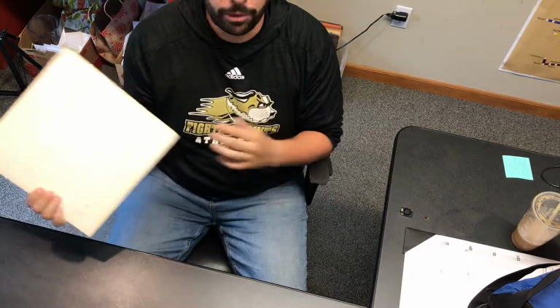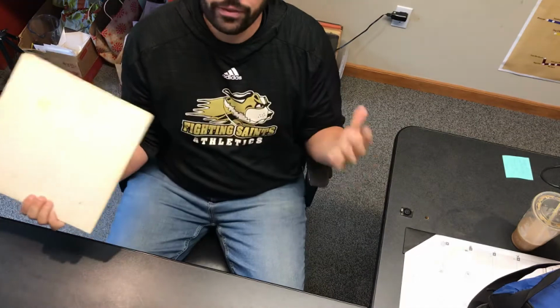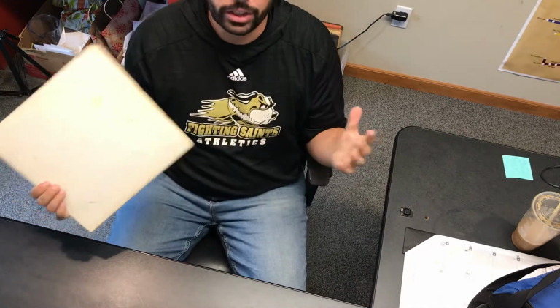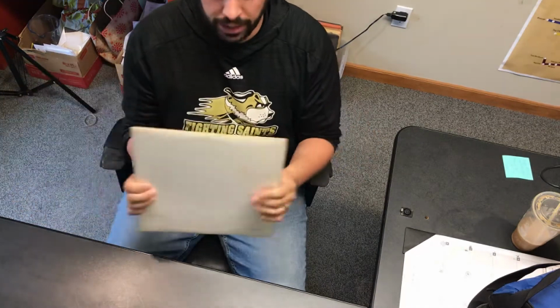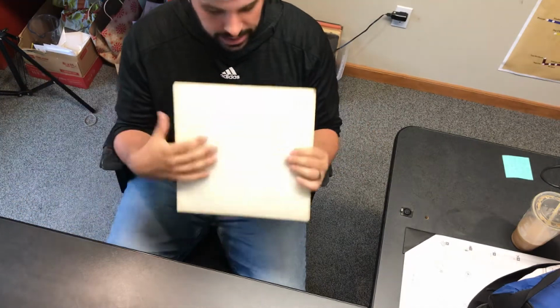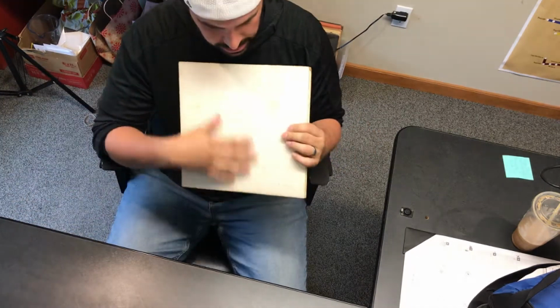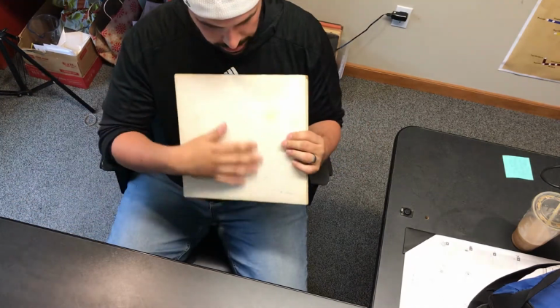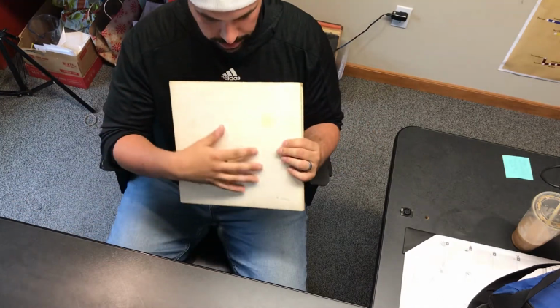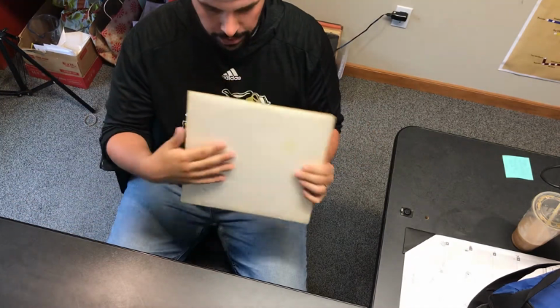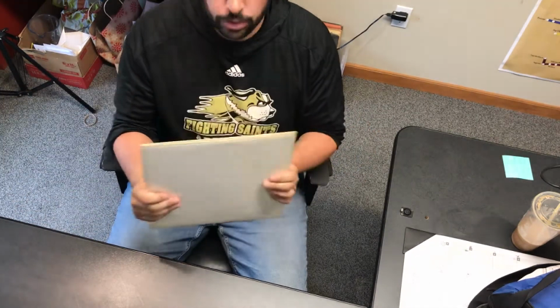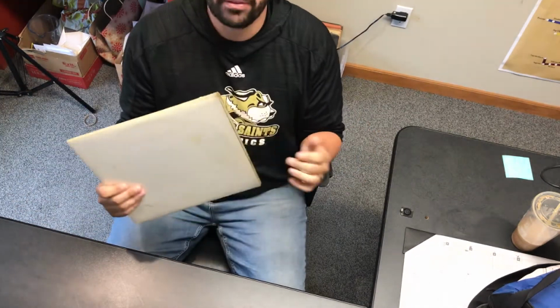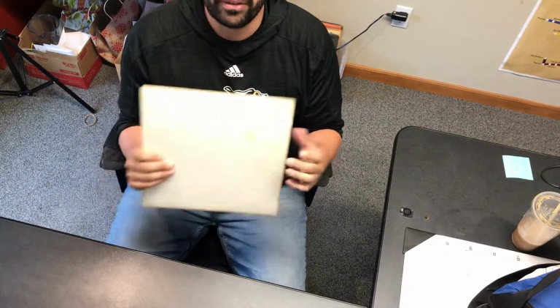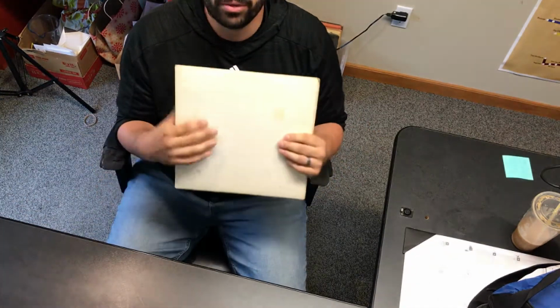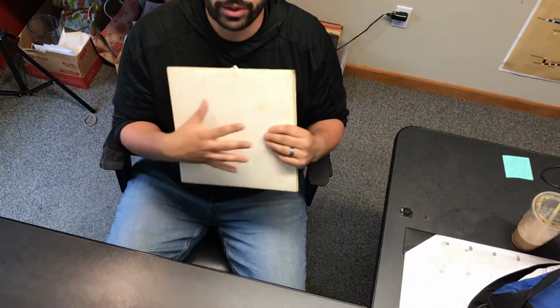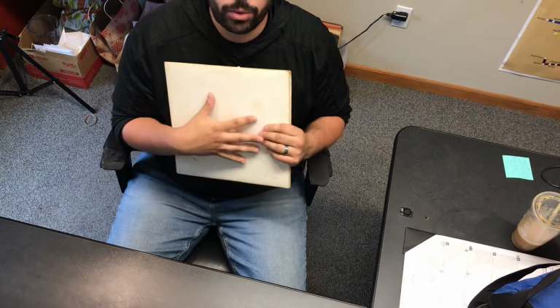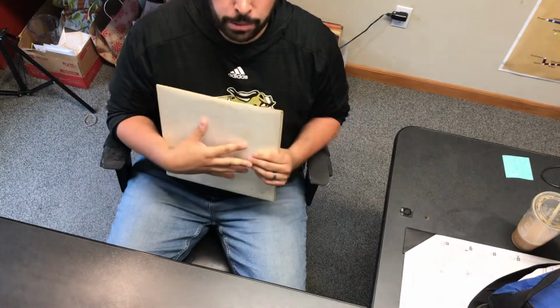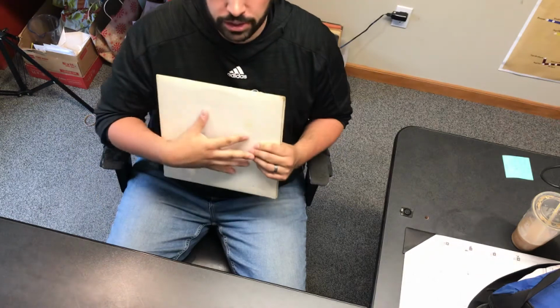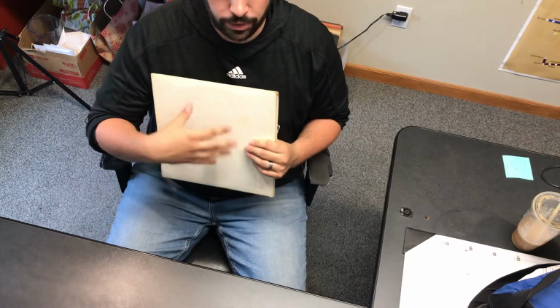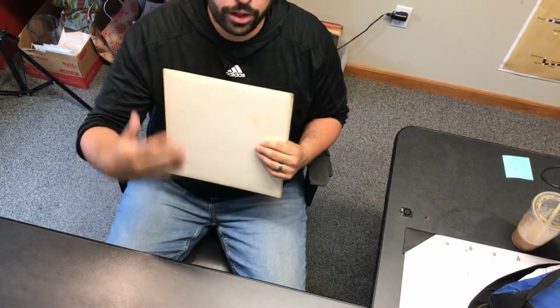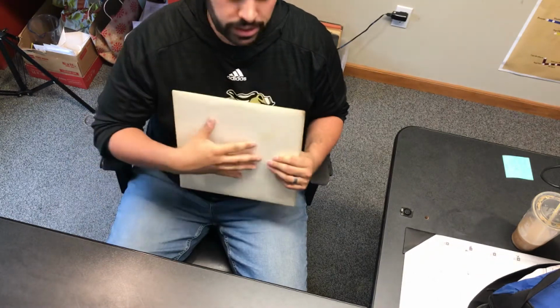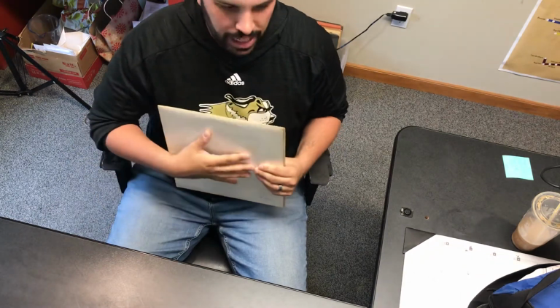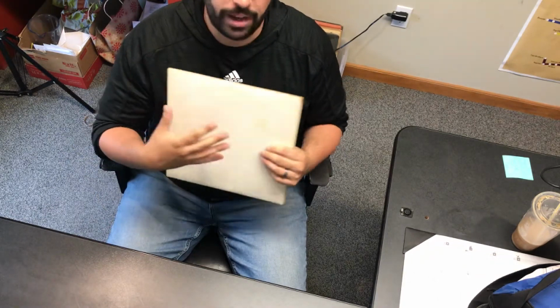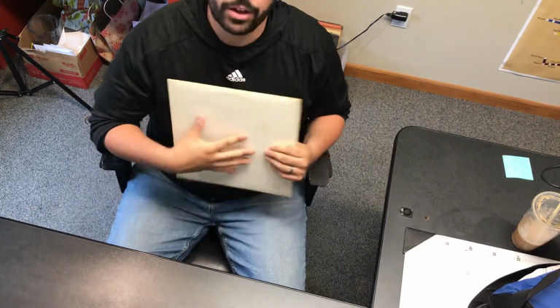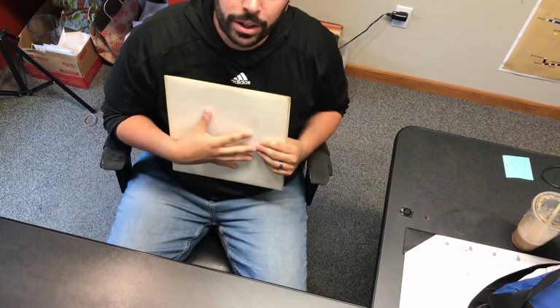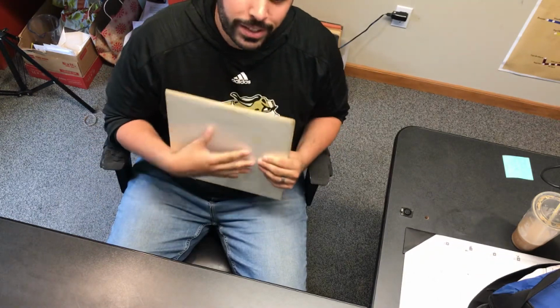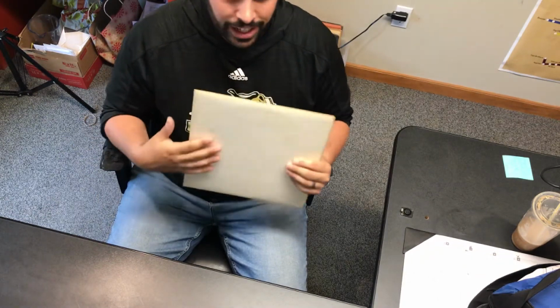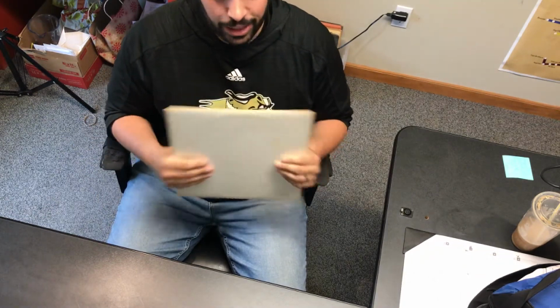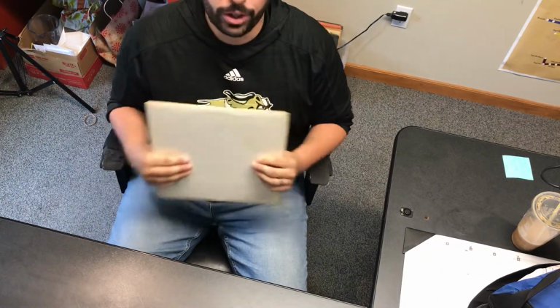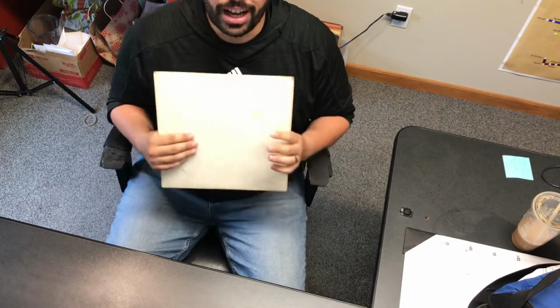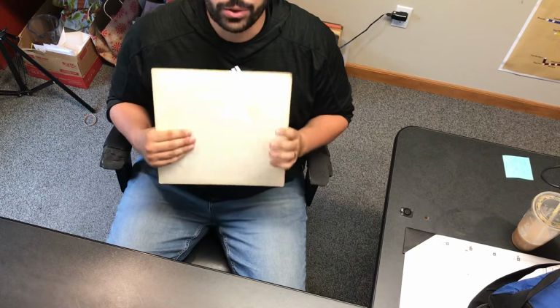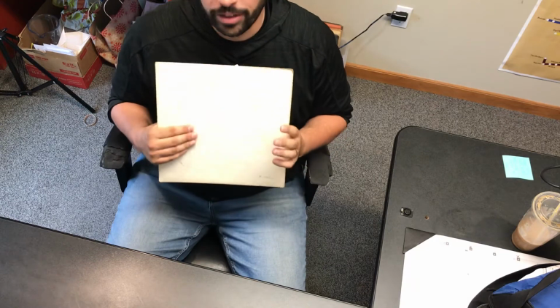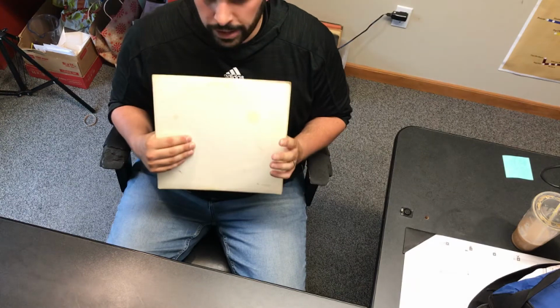It's been 50 years — can you believe that? 1968 is when this came out. So I thought it'd be fun to flip through one of the original White Albums, just to kind of remind you of what was inside. If you haven't owned one of these, kind of show you how cool this thing was.